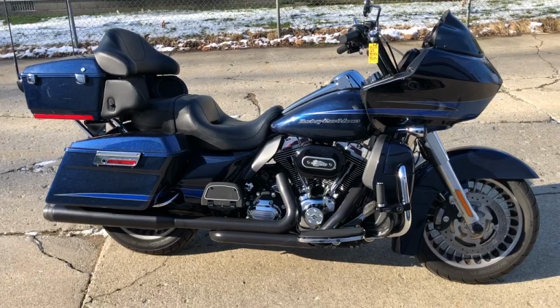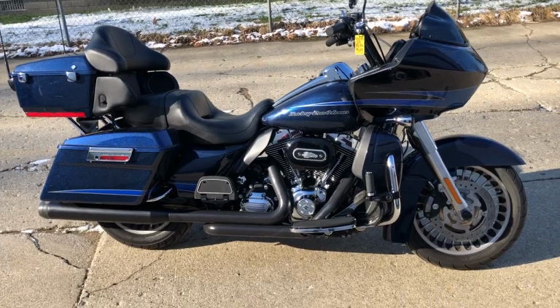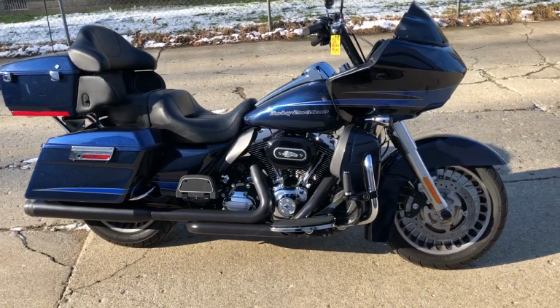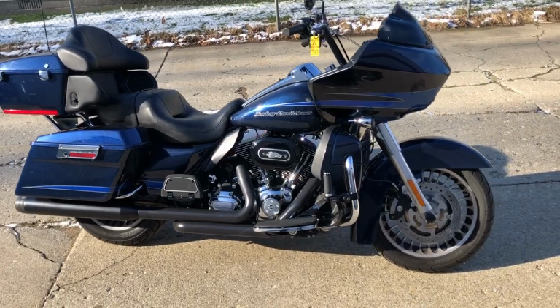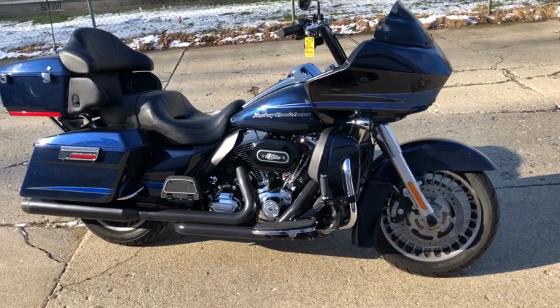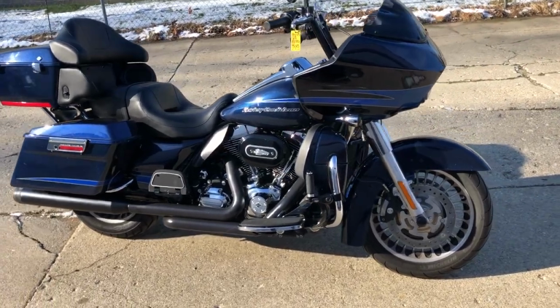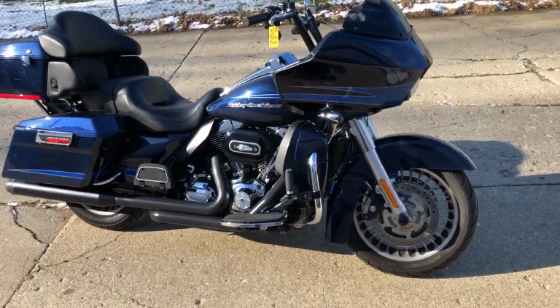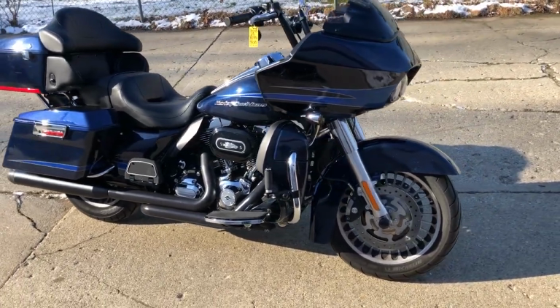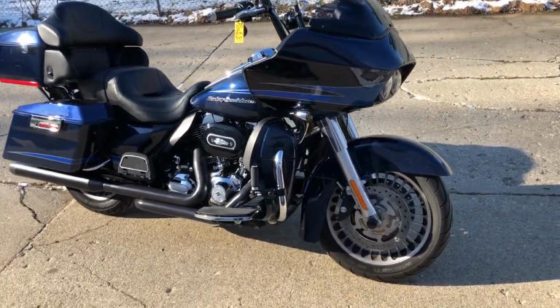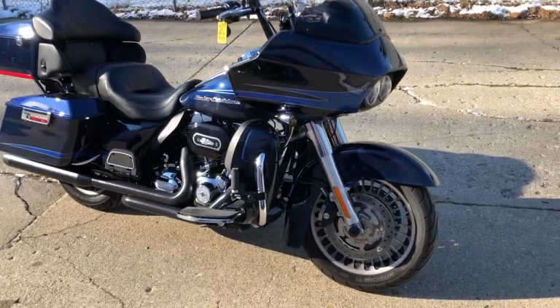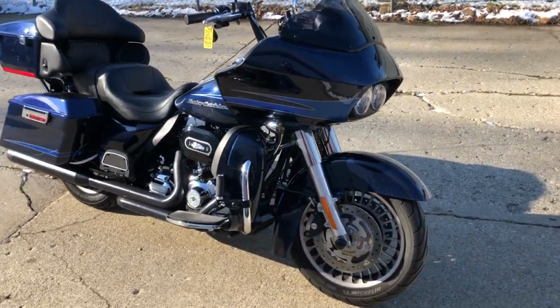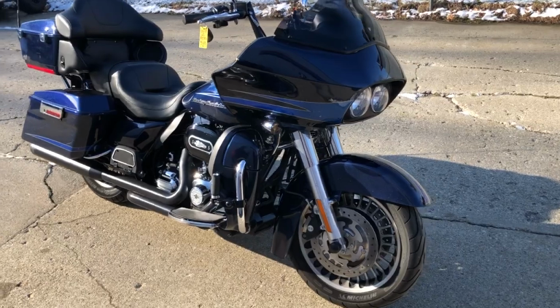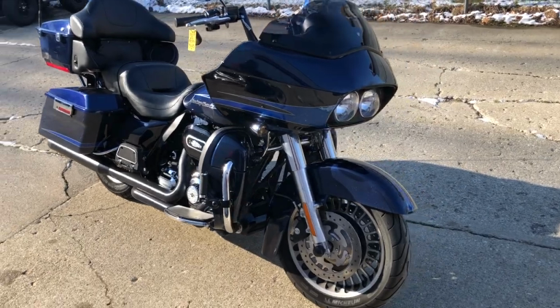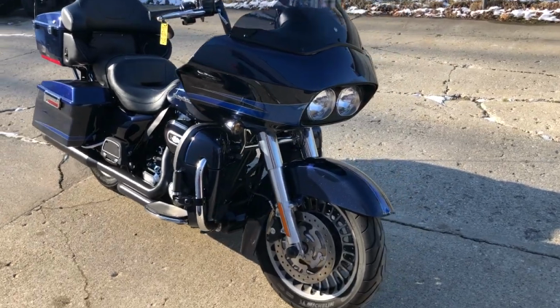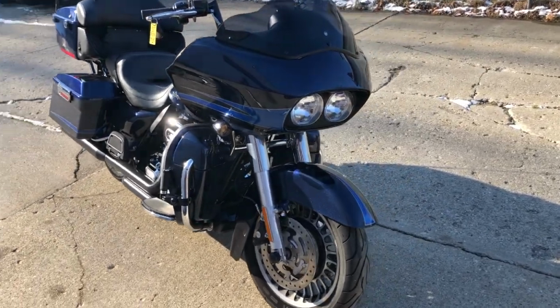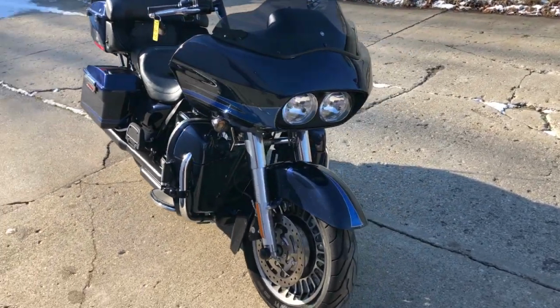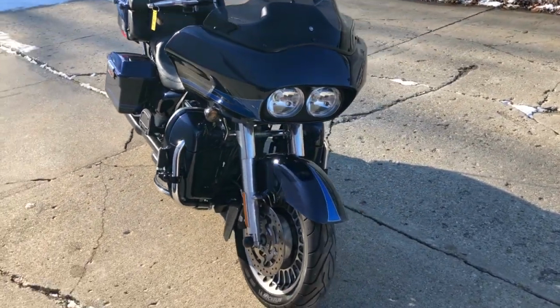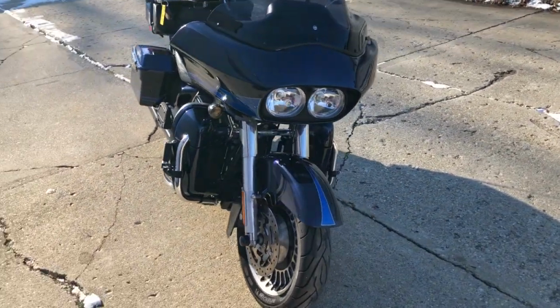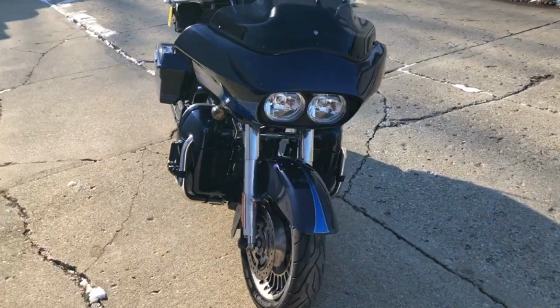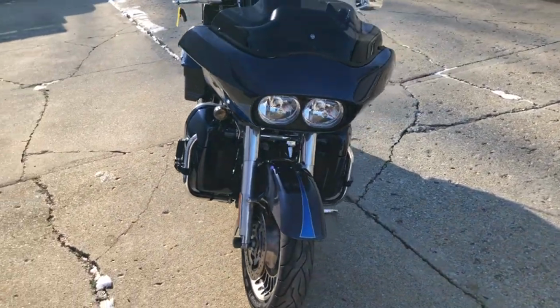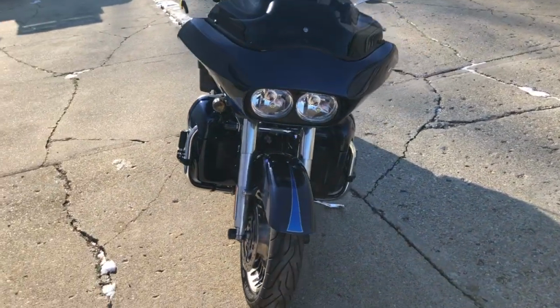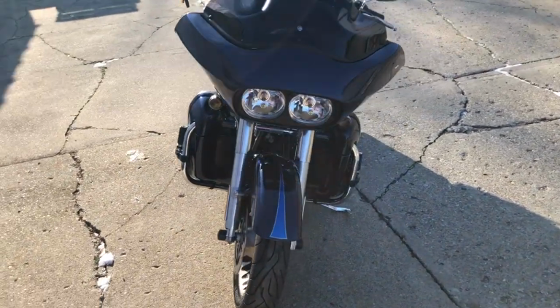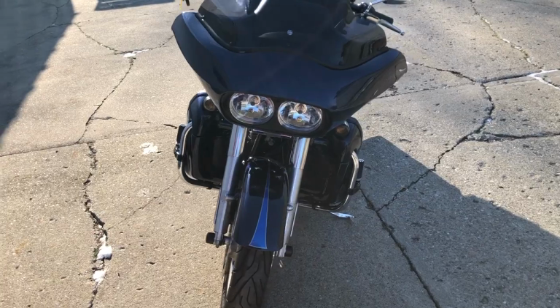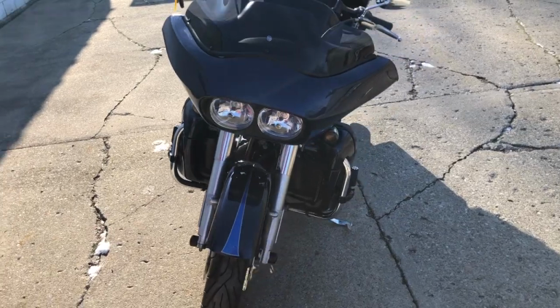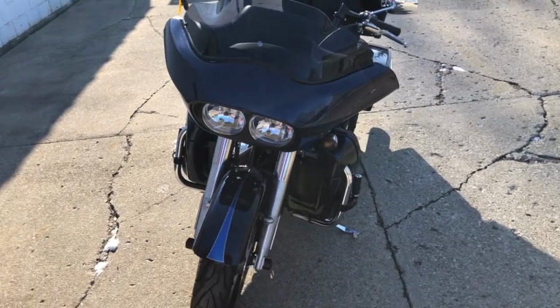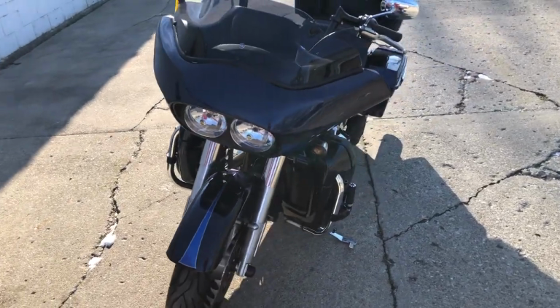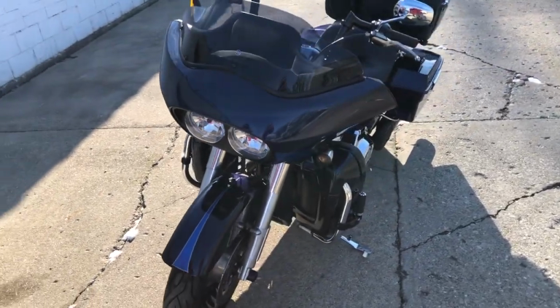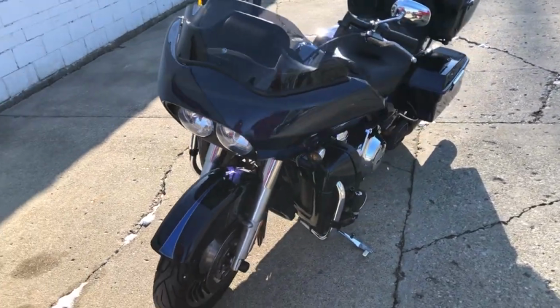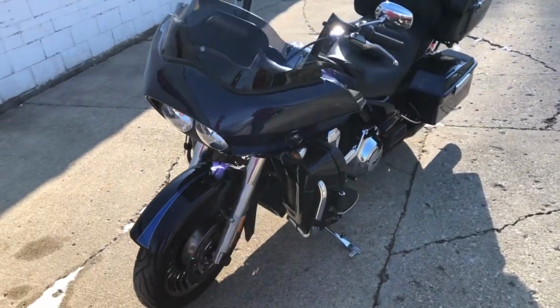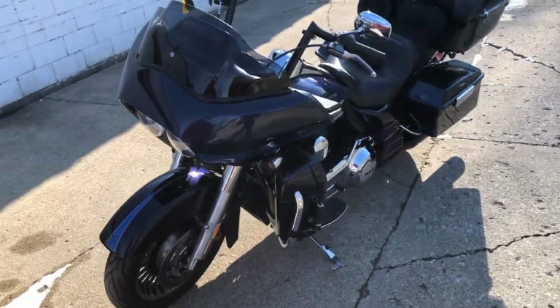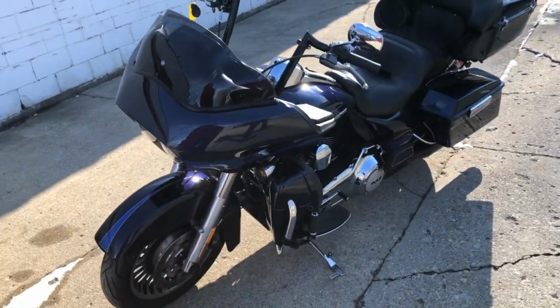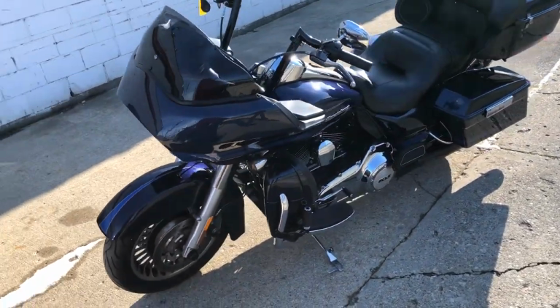Hey guys, ApprovalPowerSports.com here doing some videos on some stuff that just rolled into the showroom. Got a 2013 Road Glide Ultra for sale with only 20,788 miles. Super clean, no dents, no dings, no scratches. Big blue pearl paint shines like new.